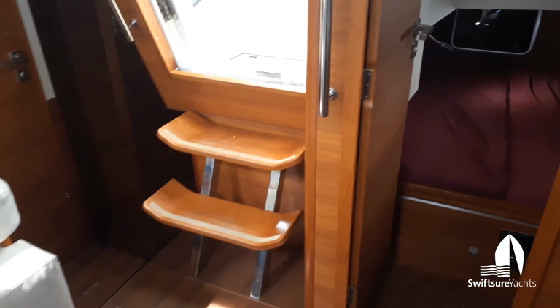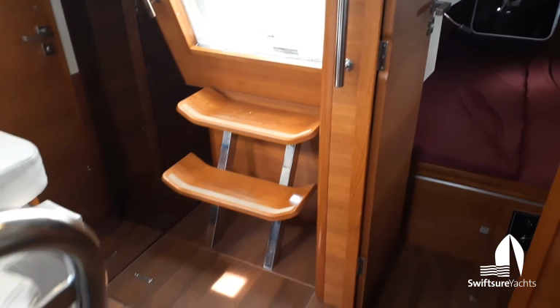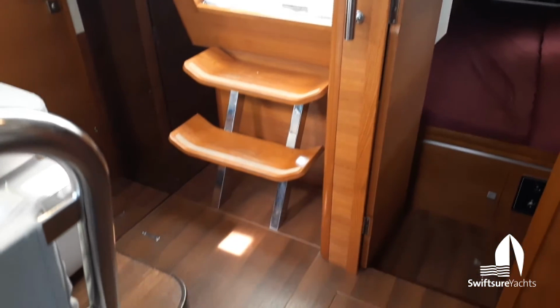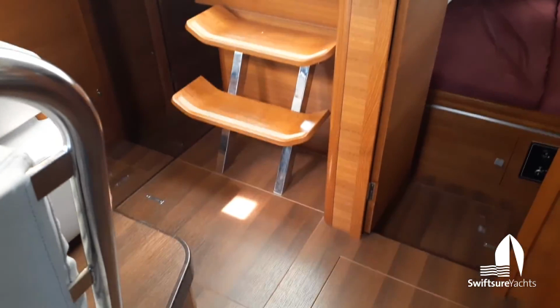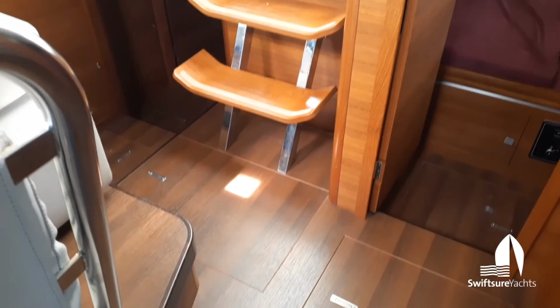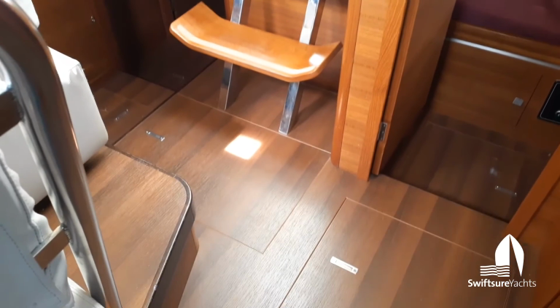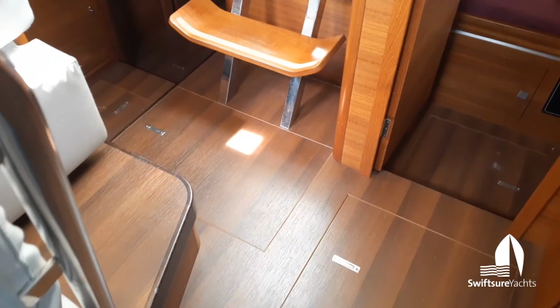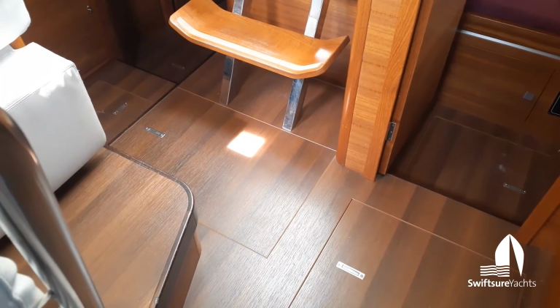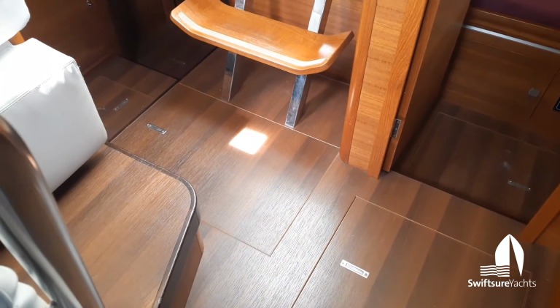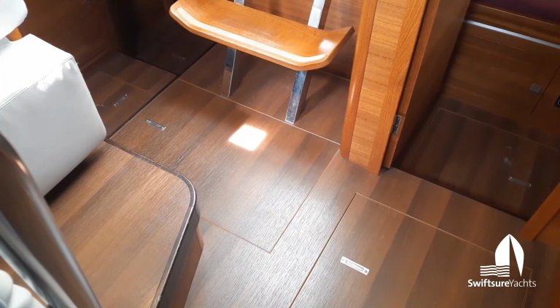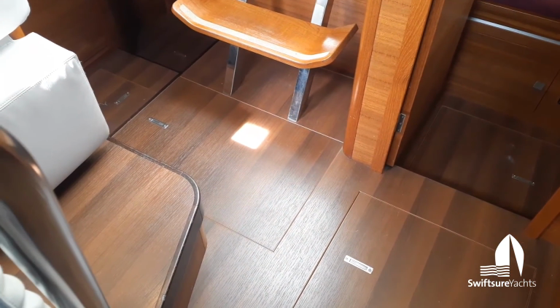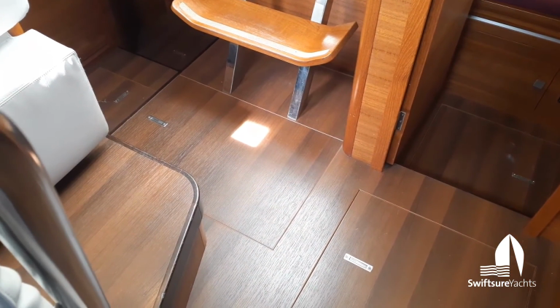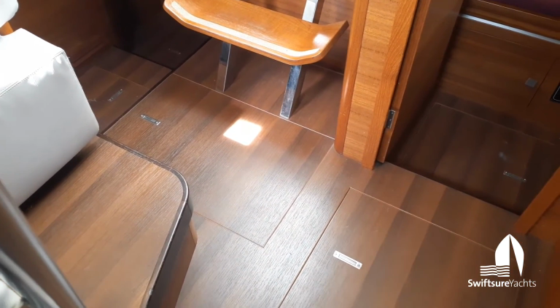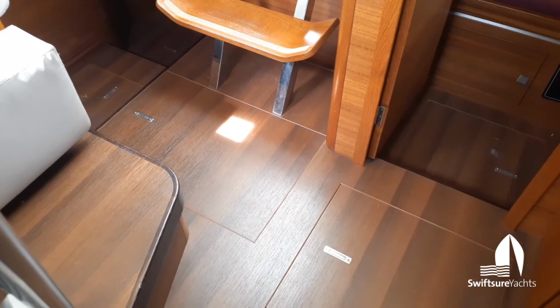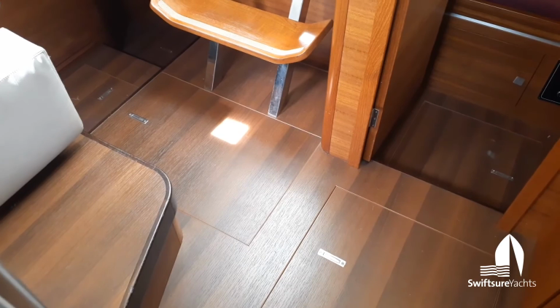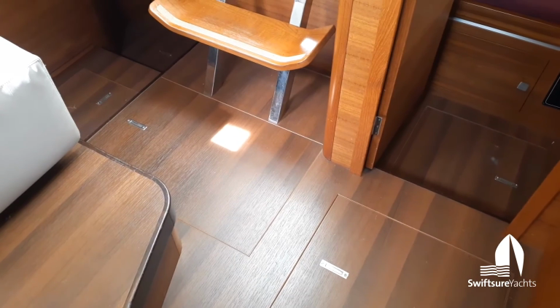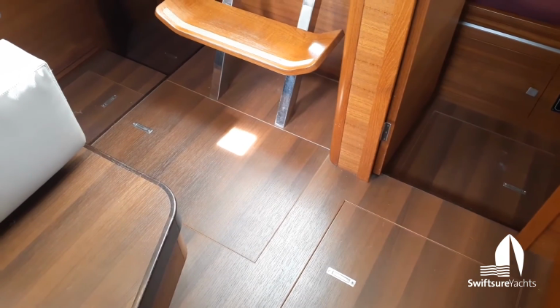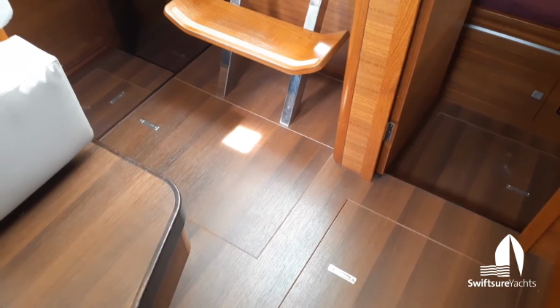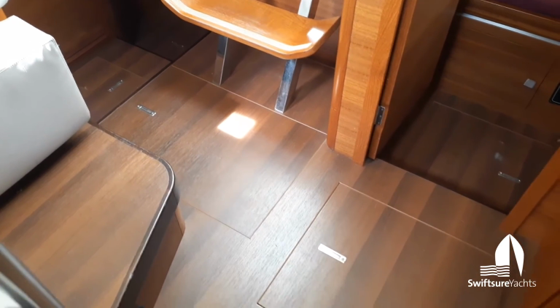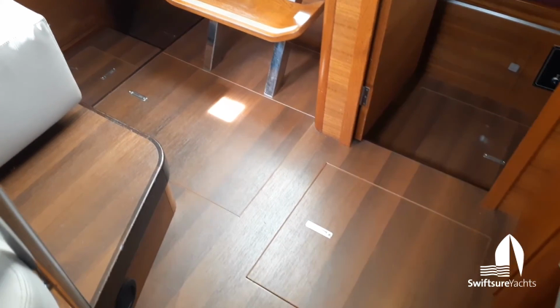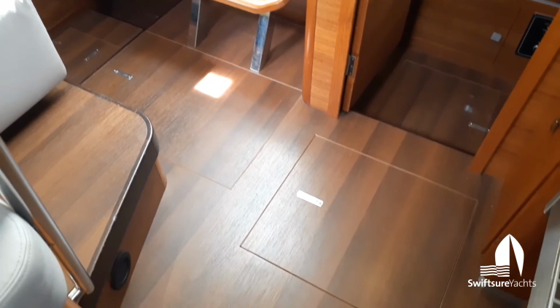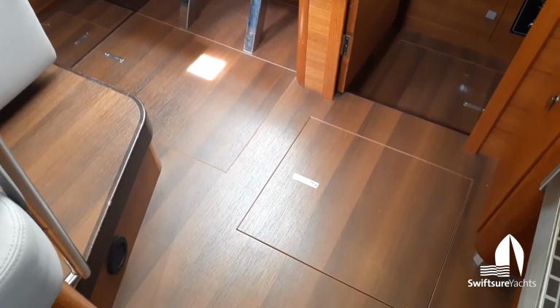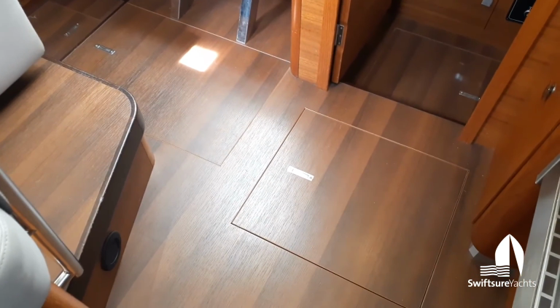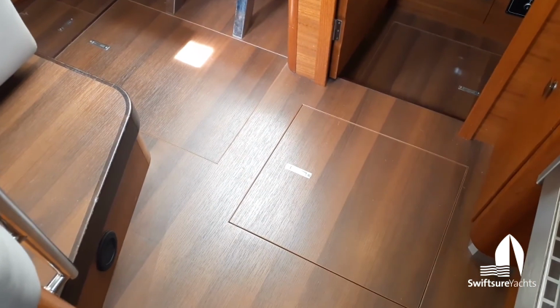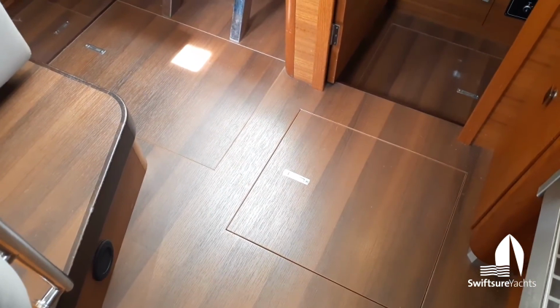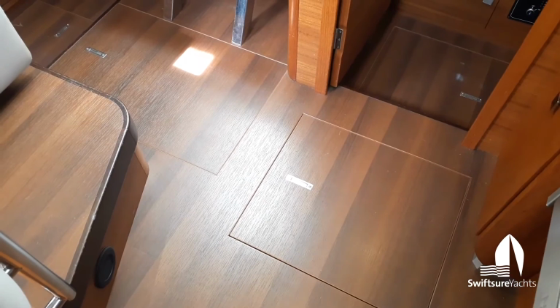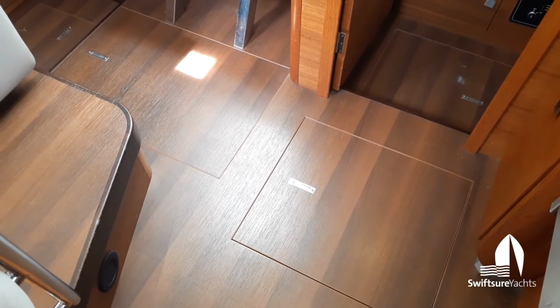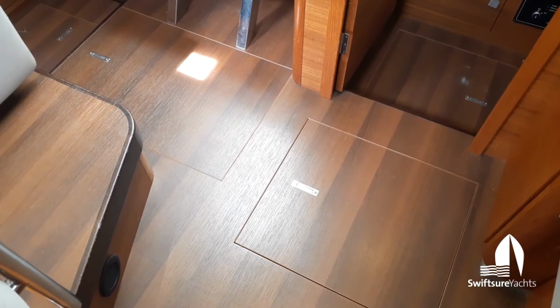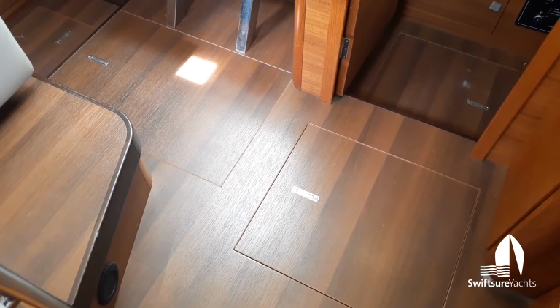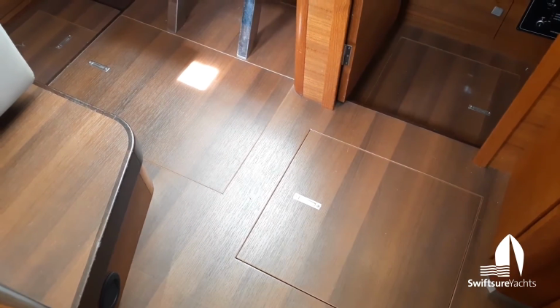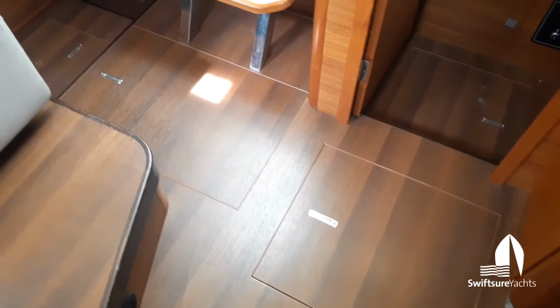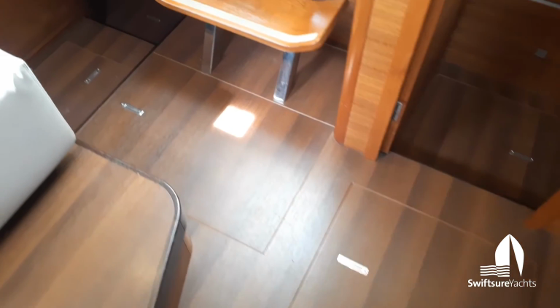You can see the companionway stairs. The engine compartment is located directly beneath the companionway stairs and there's good access from the top and from the sides. The batteries are located on either side of the engine outward.